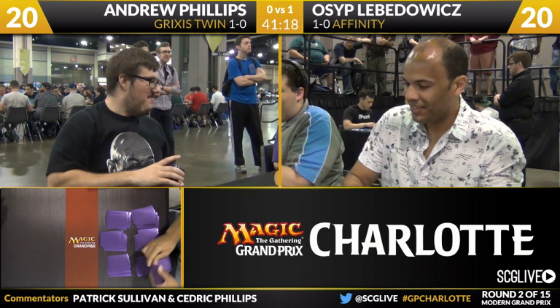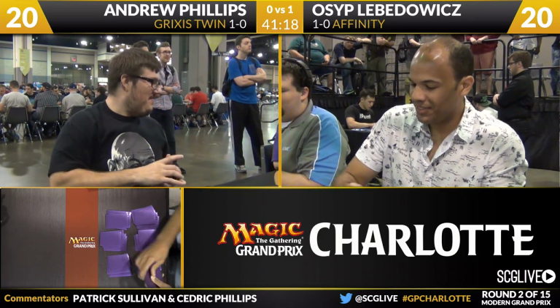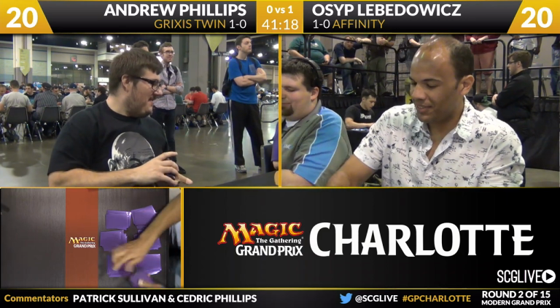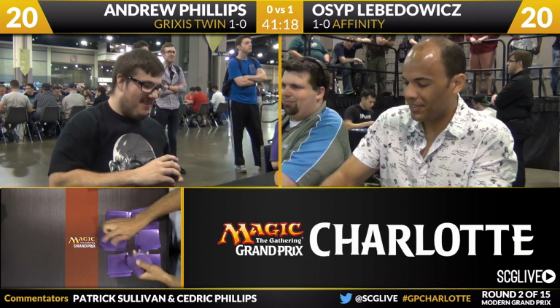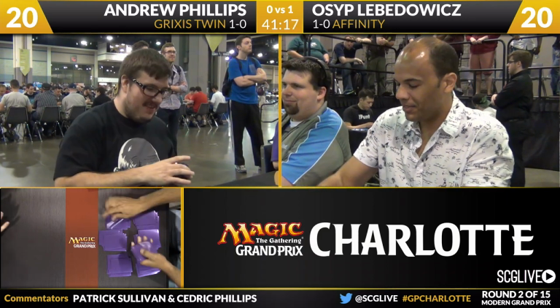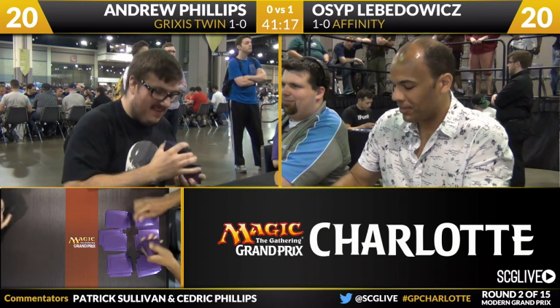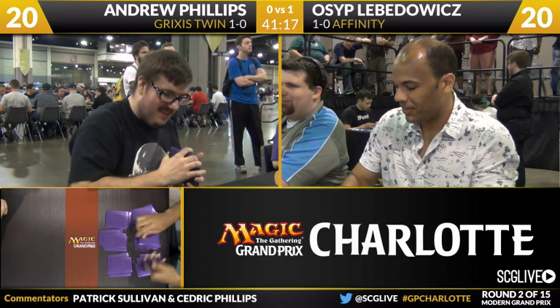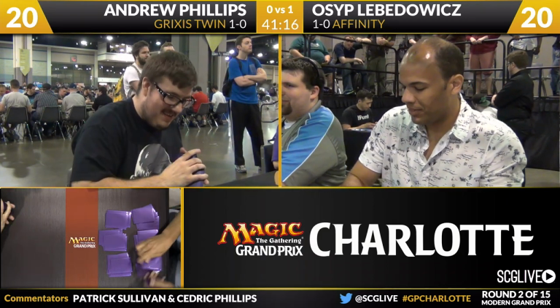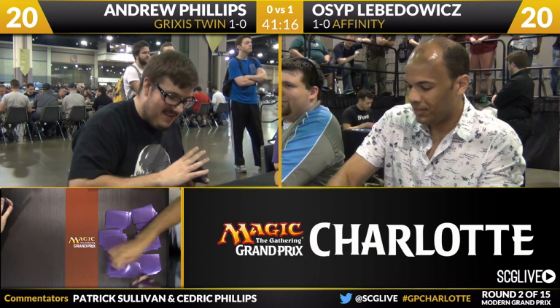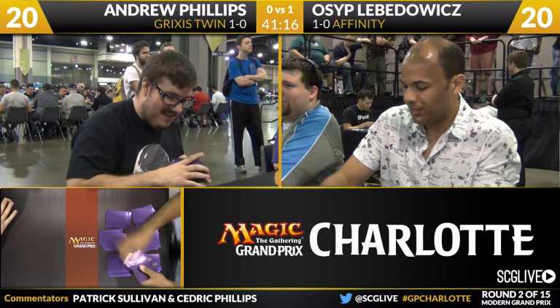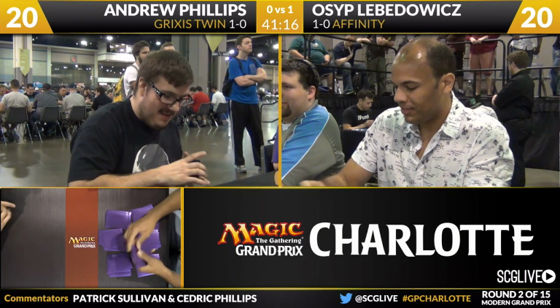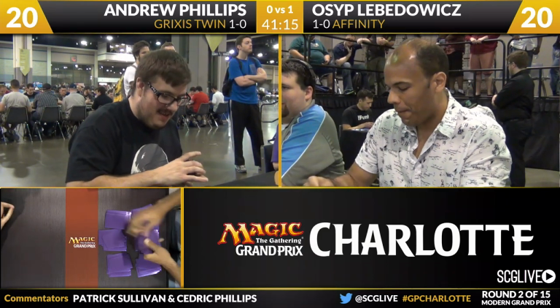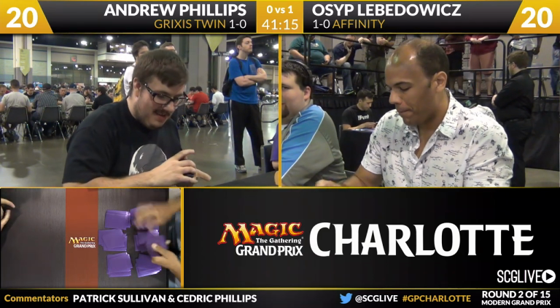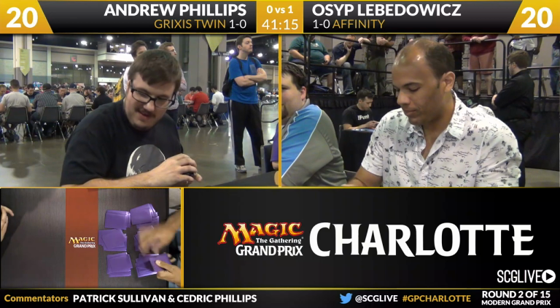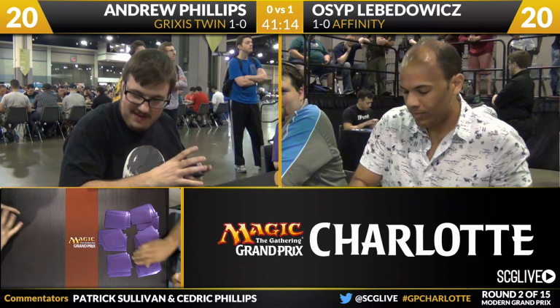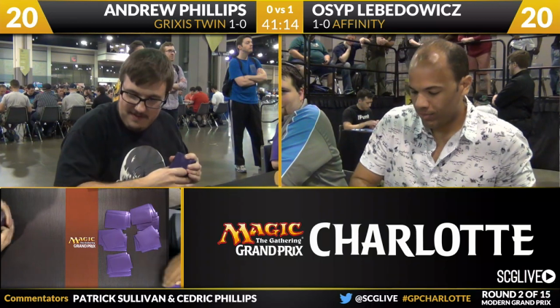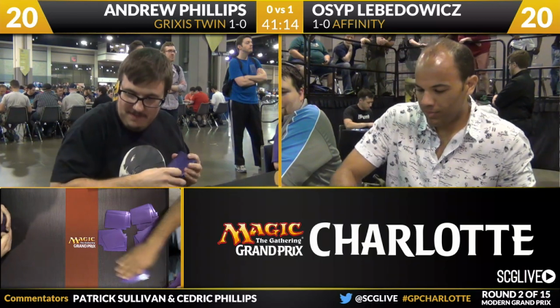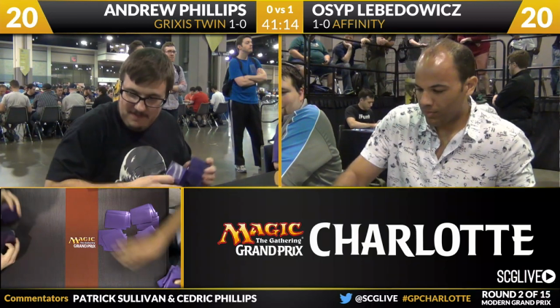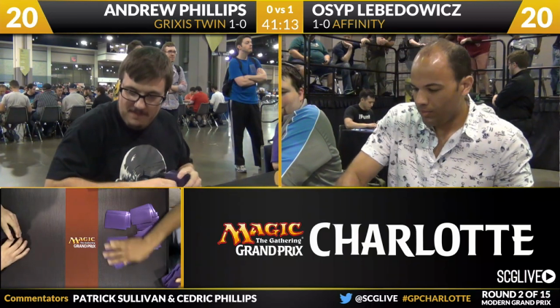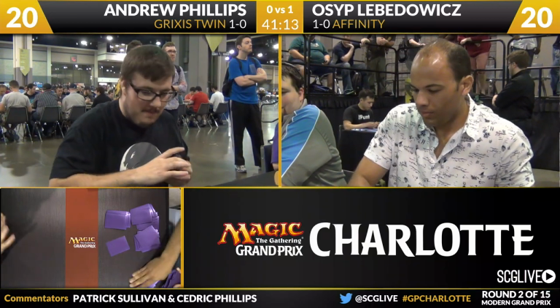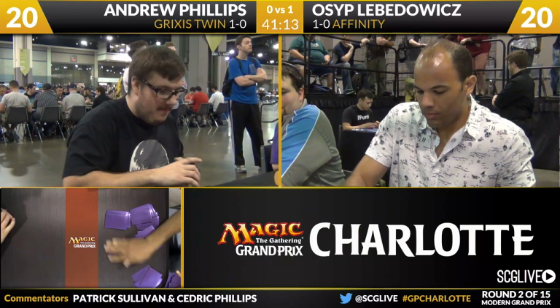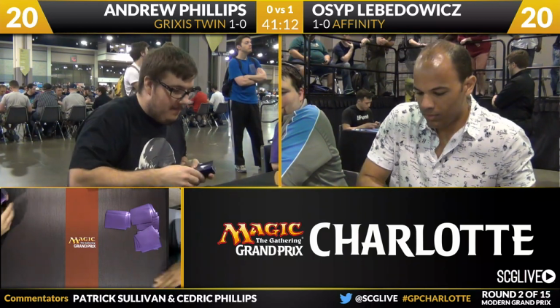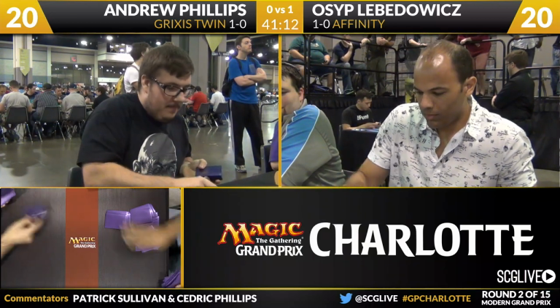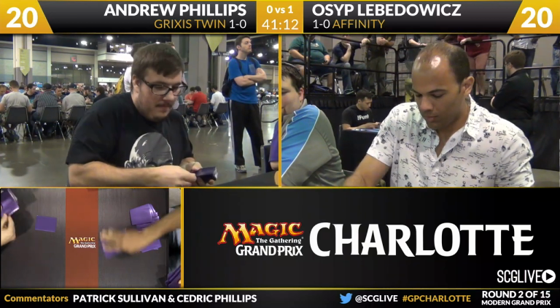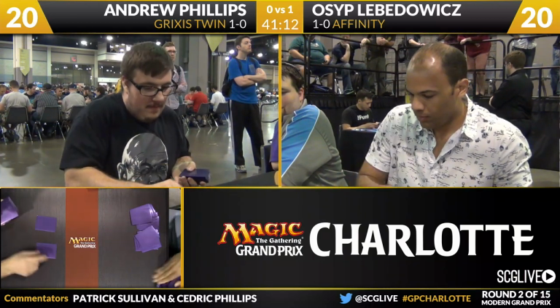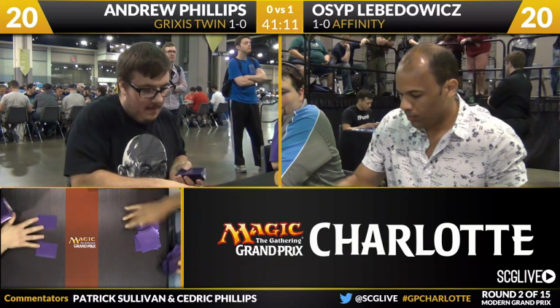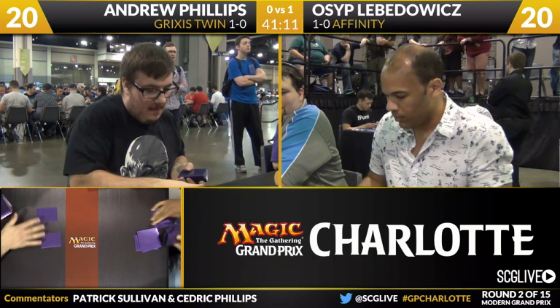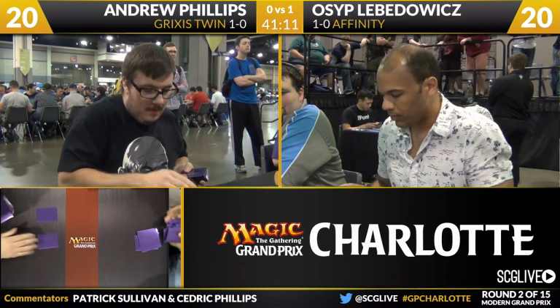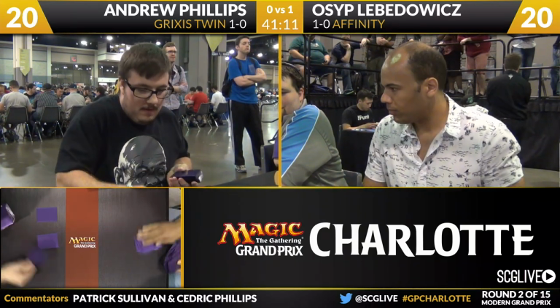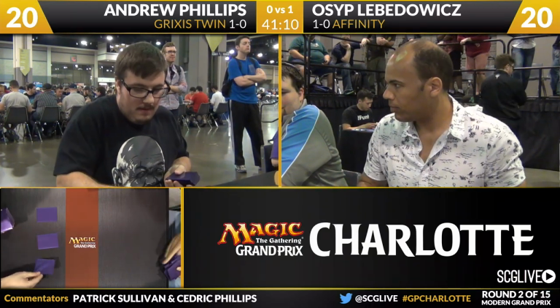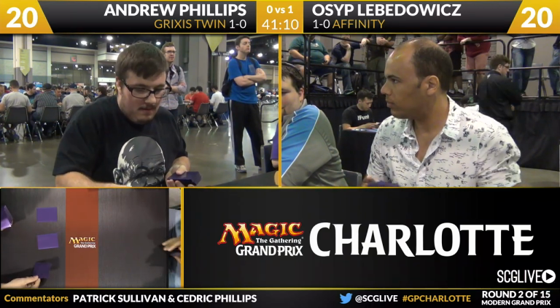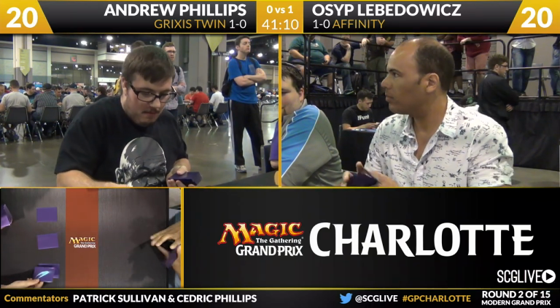Sometimes Andrew's going to get draws where it's turn three Exarch or Pestermite into turn four Twin. Osip's going to tap out, looks like the coast is clear, he's going to go for it — and Slaughter Pact can blow him out.